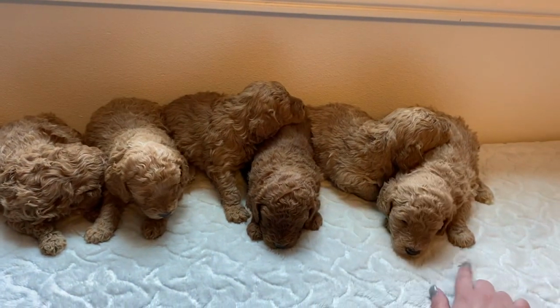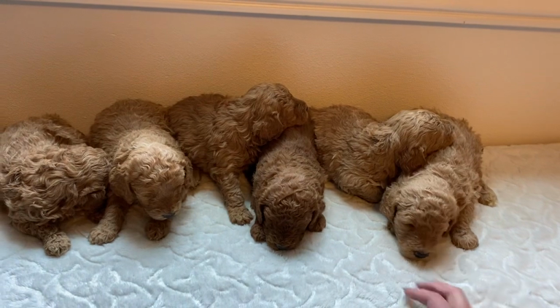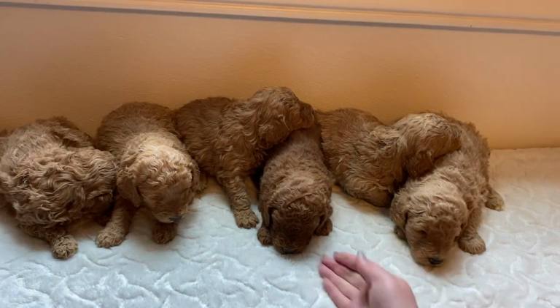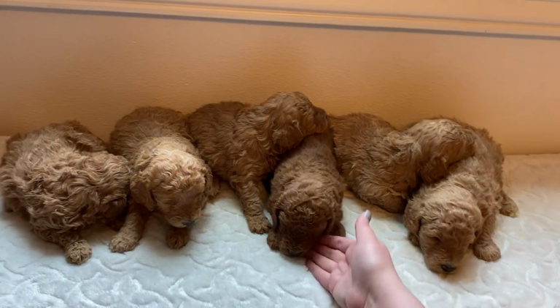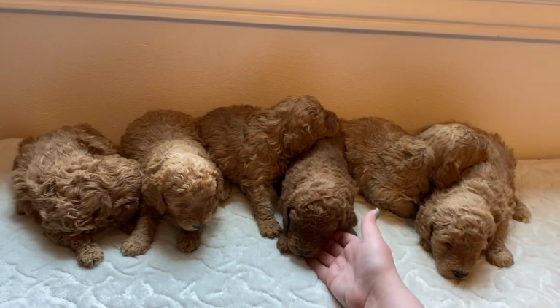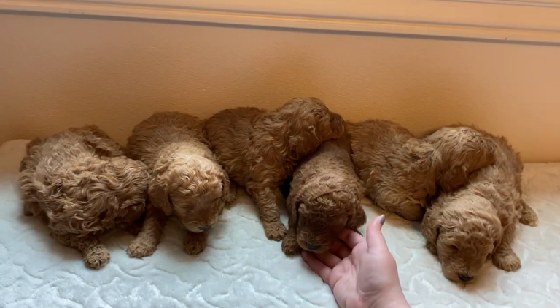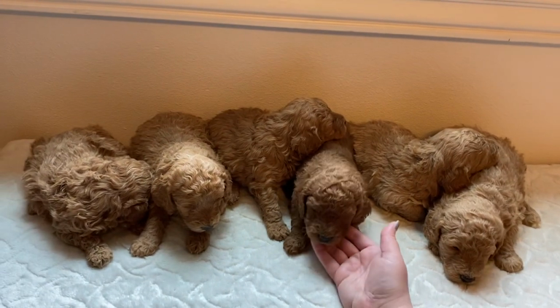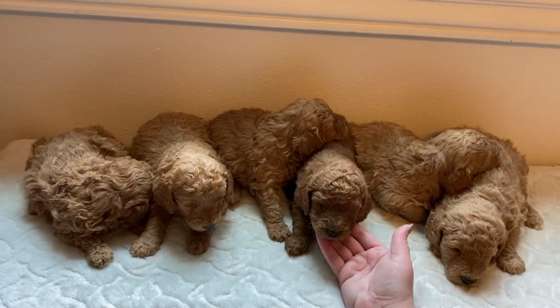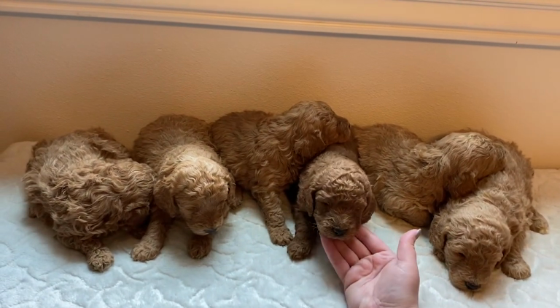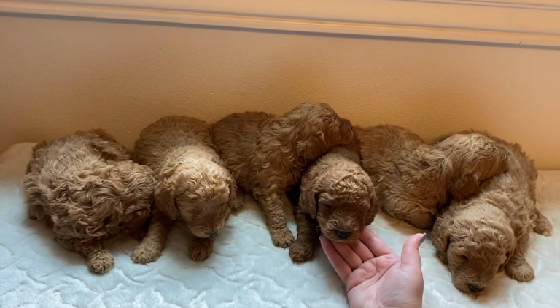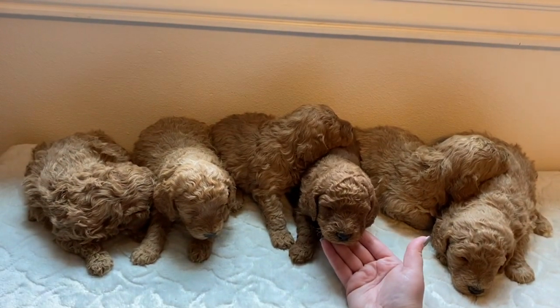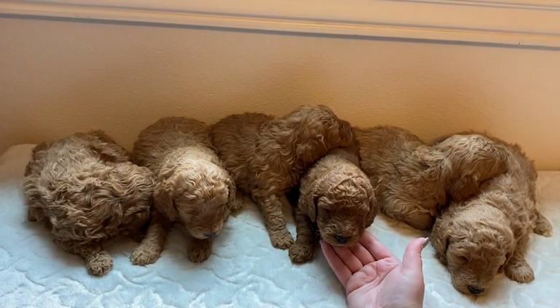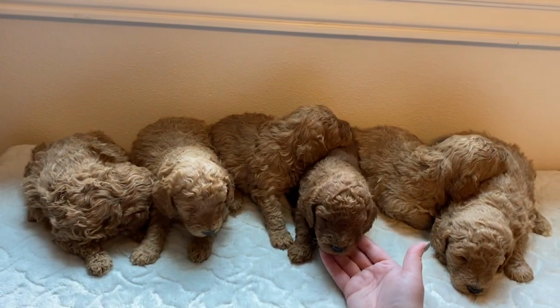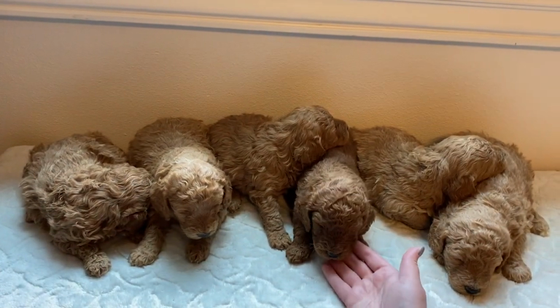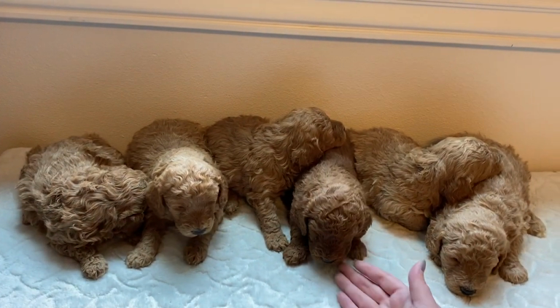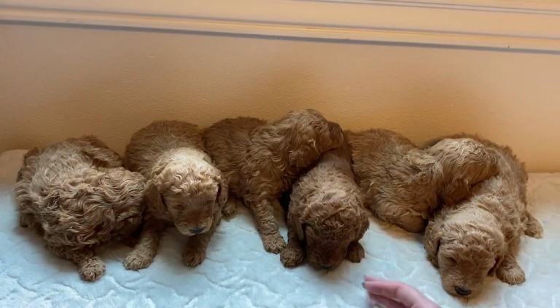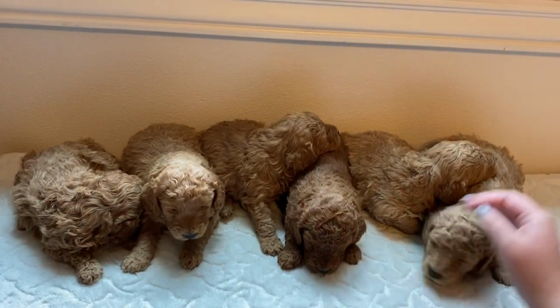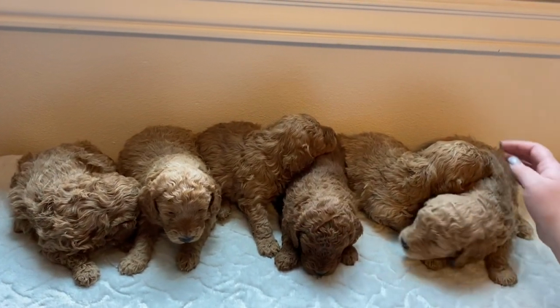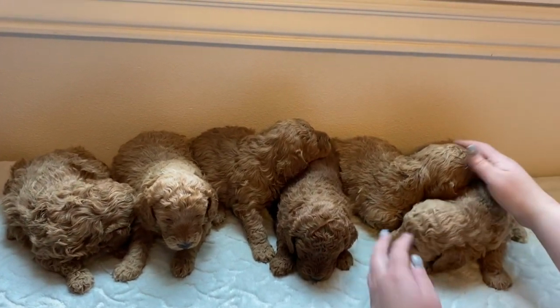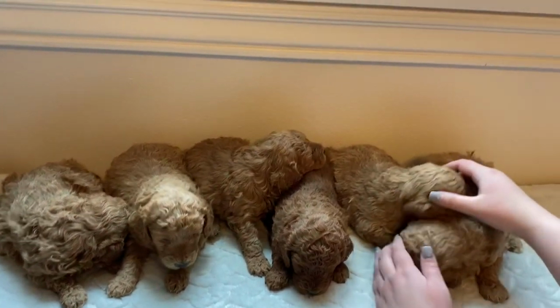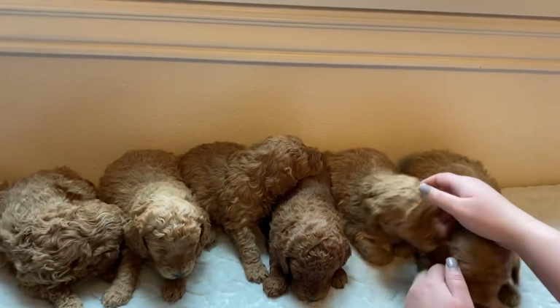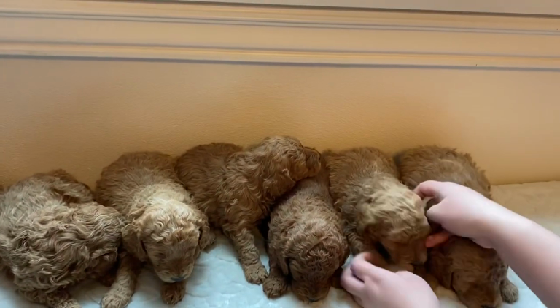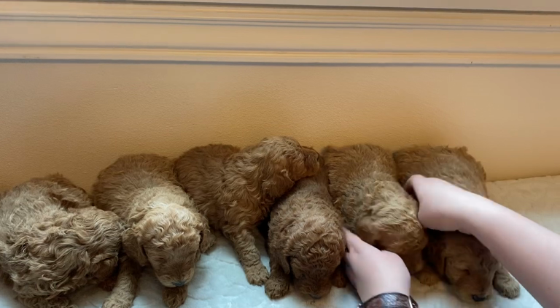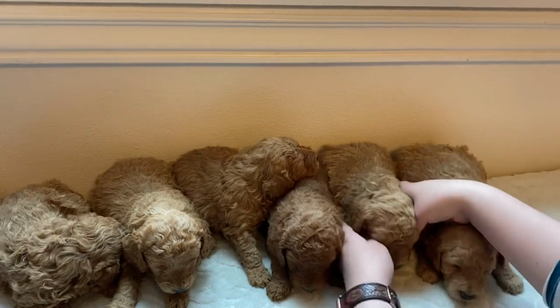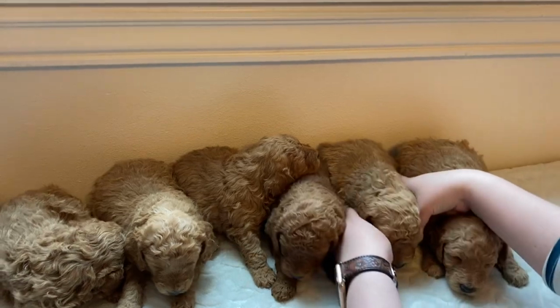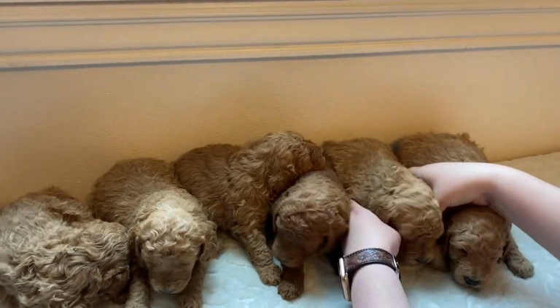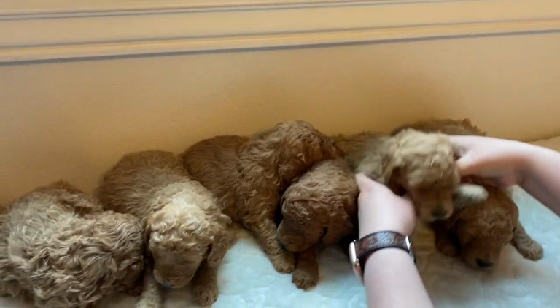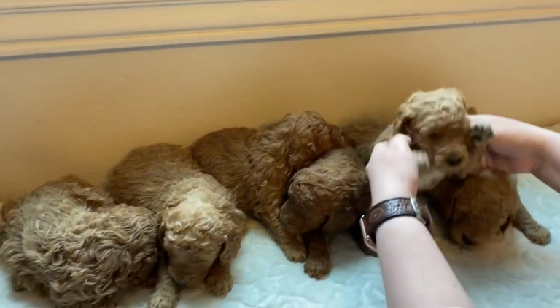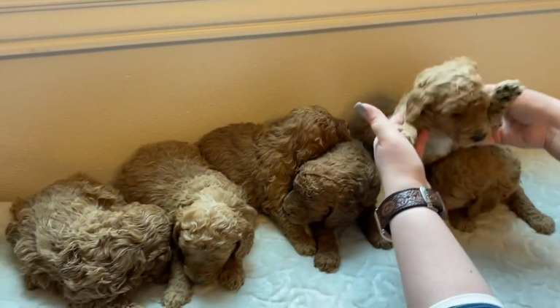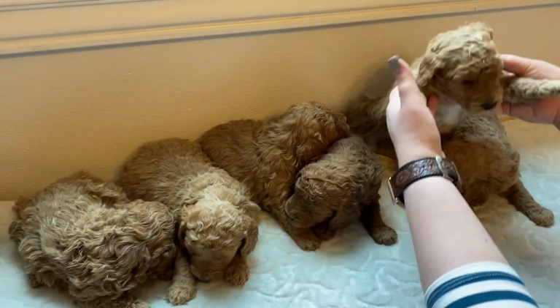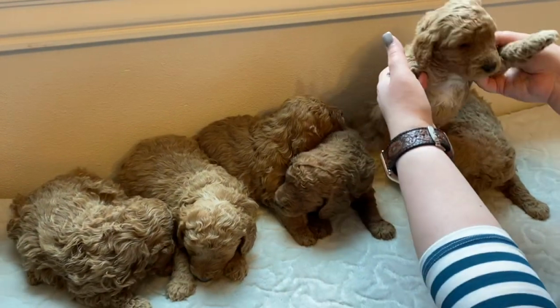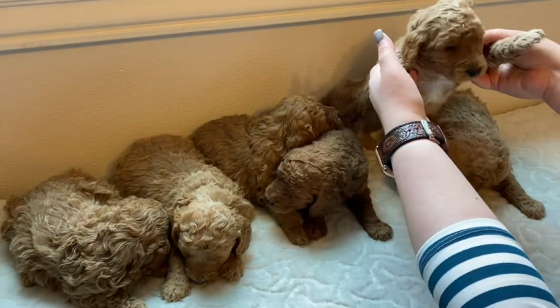We have this cute little apricot colored brown. And this little guy right here has a cute little white marking on his chest.